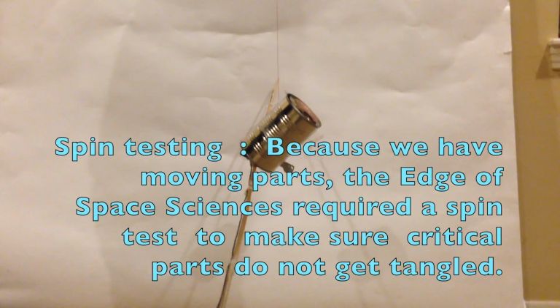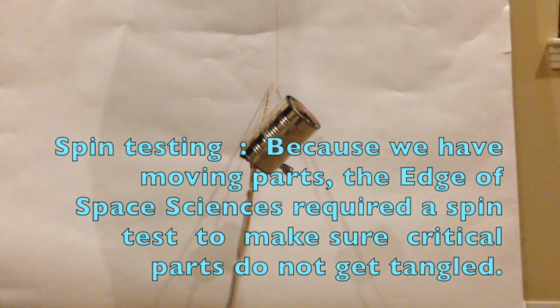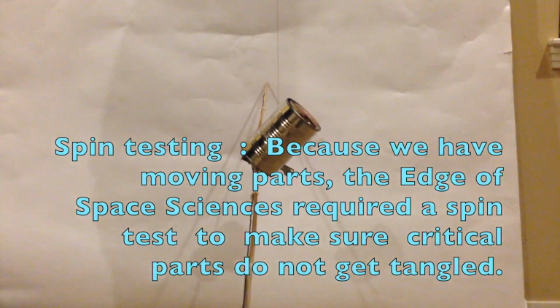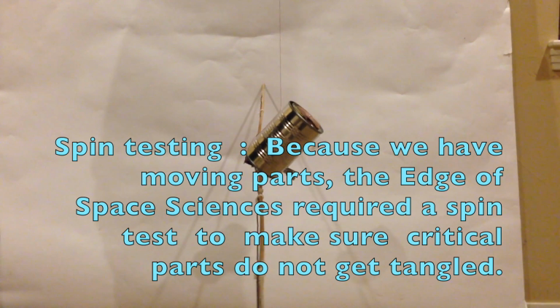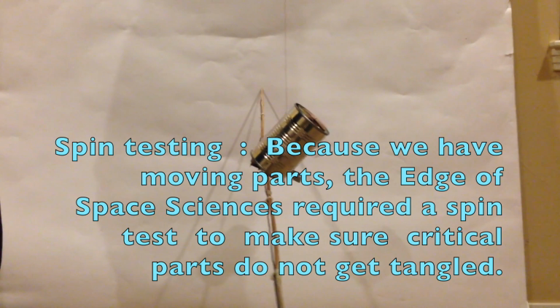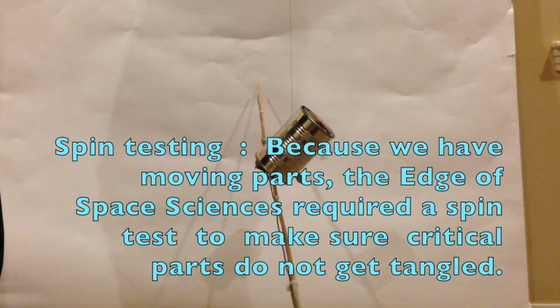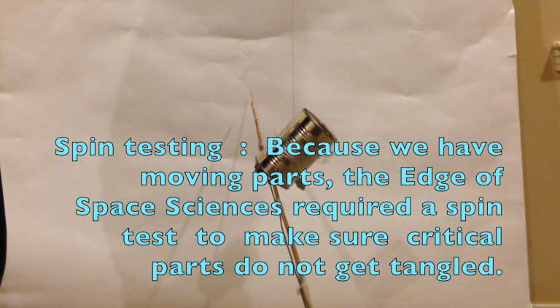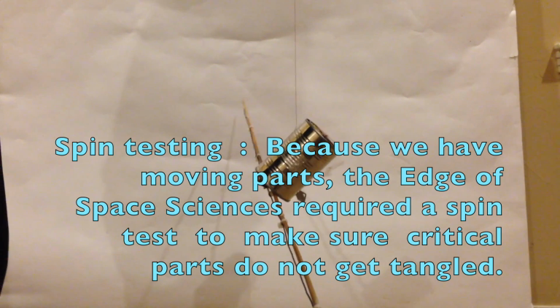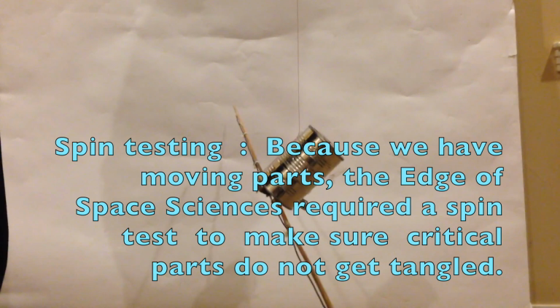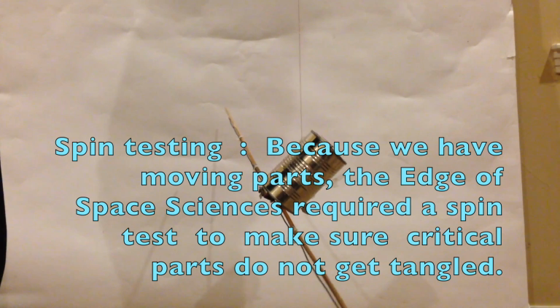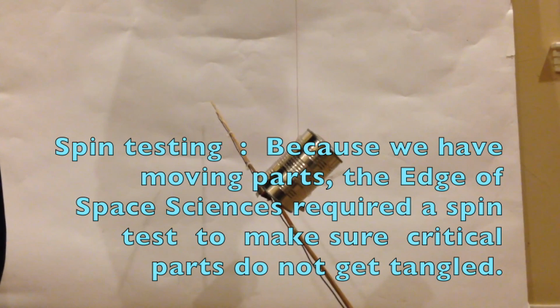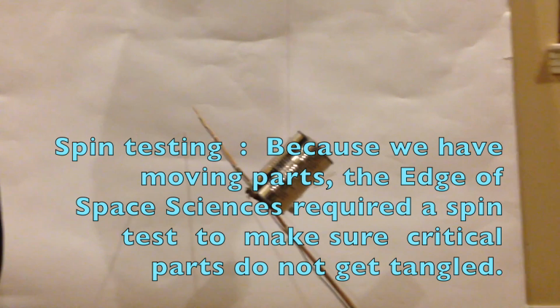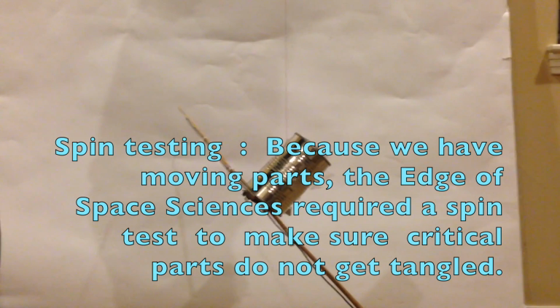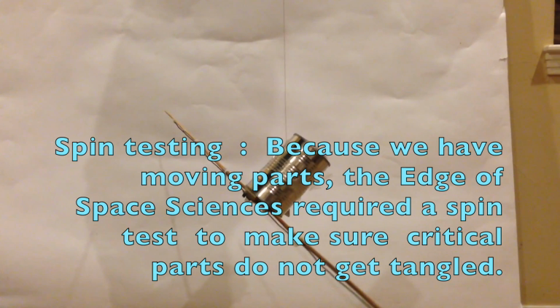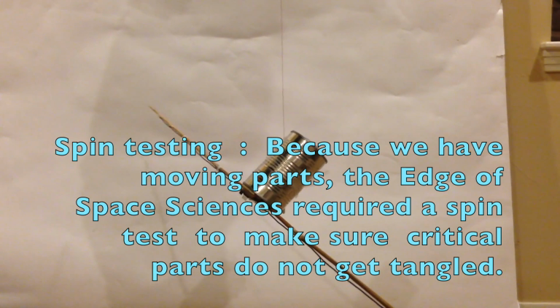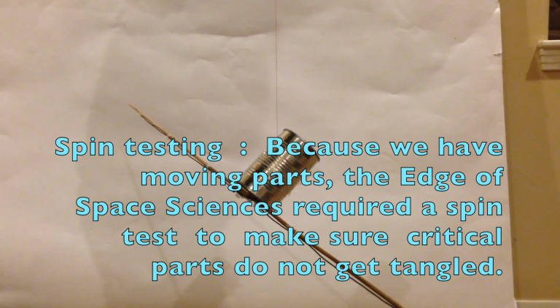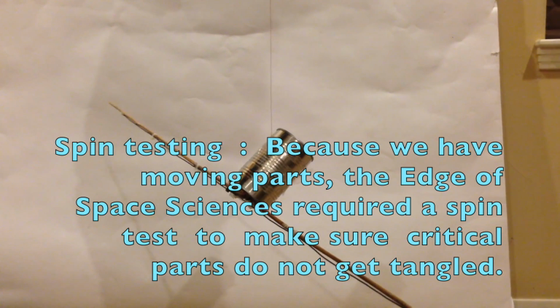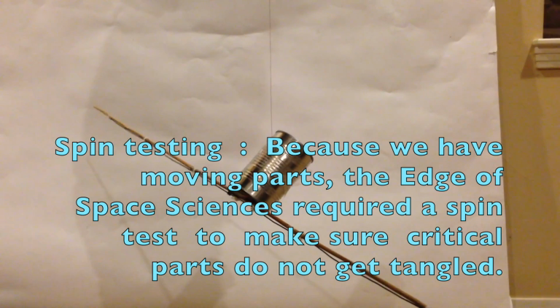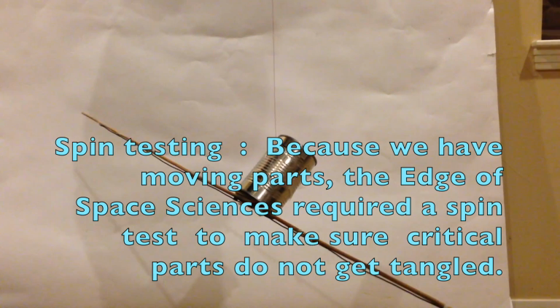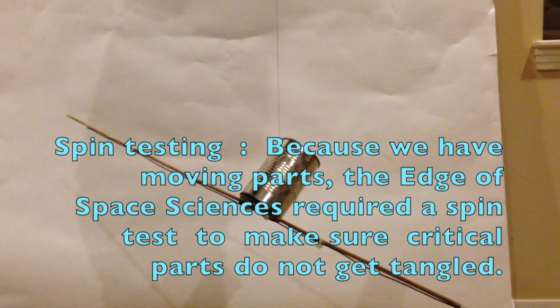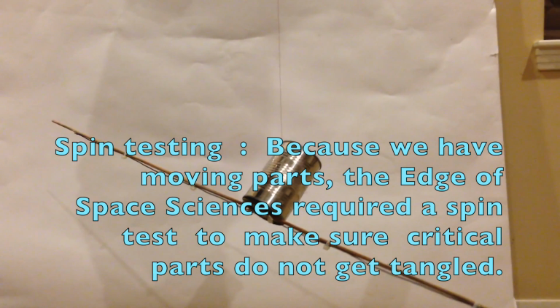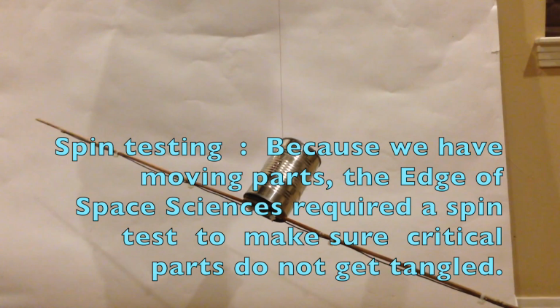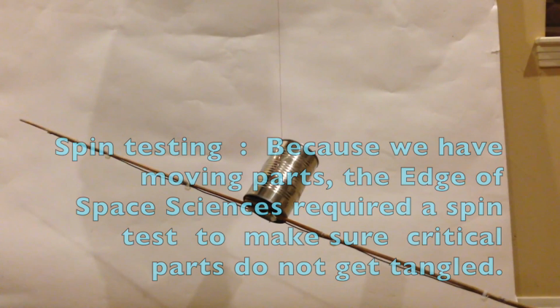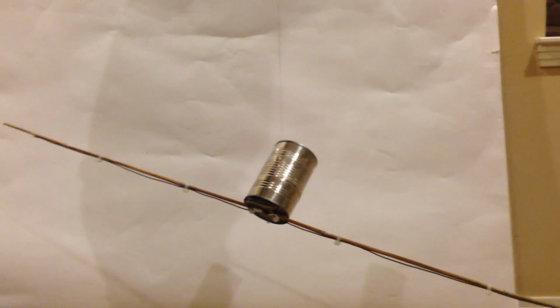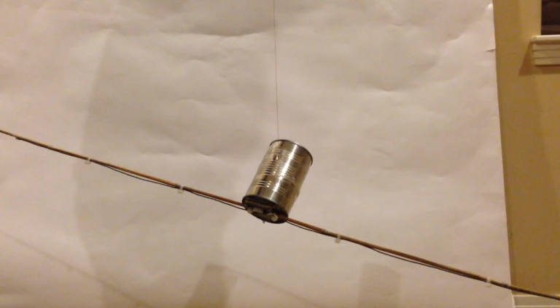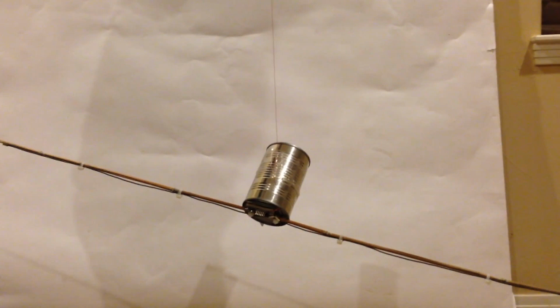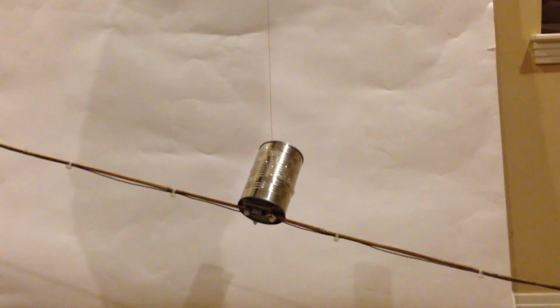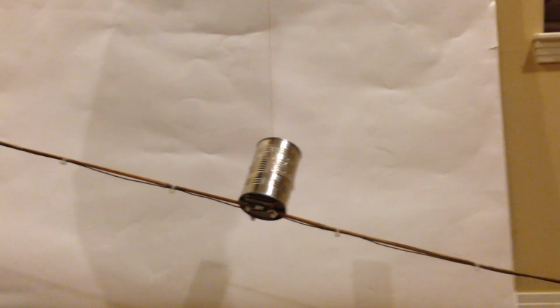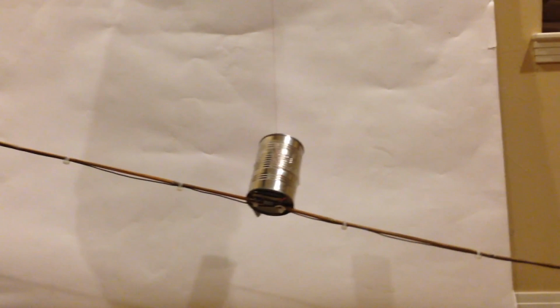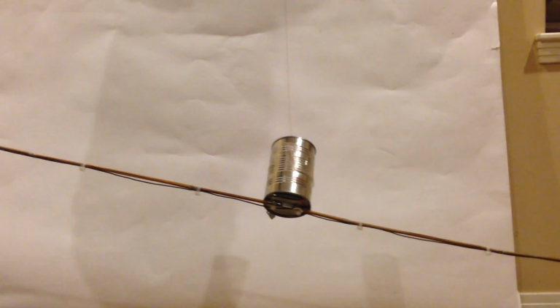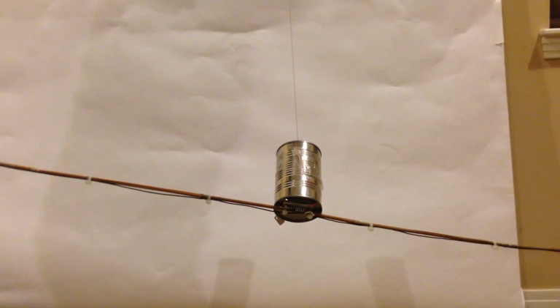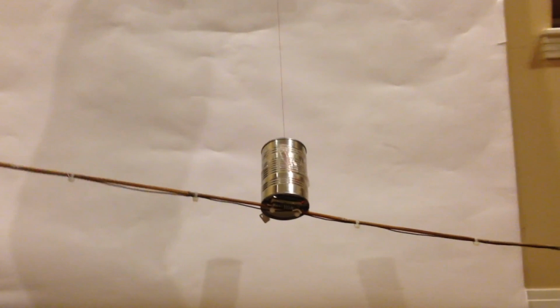Here is the payload. There is very little spin, if any, and we have a field mill on top held by a thin copper string.